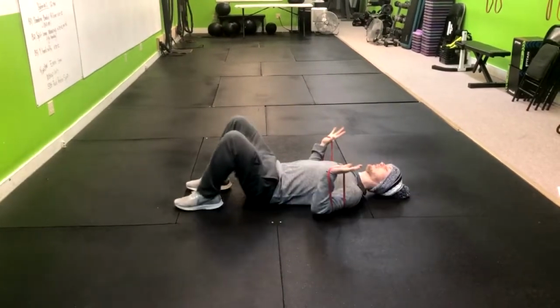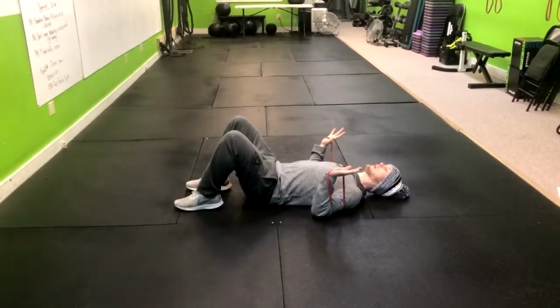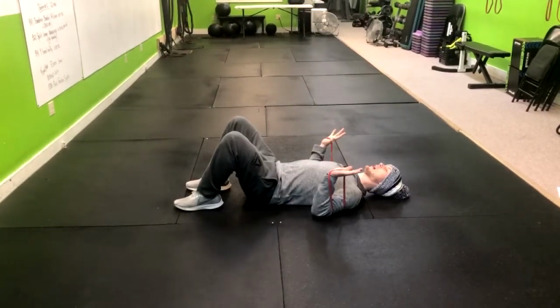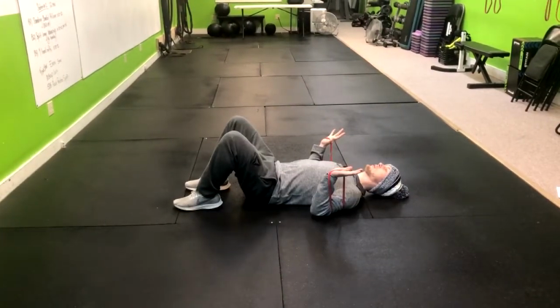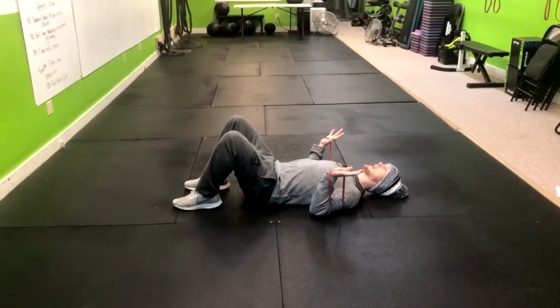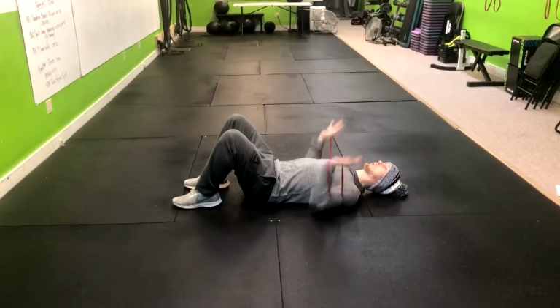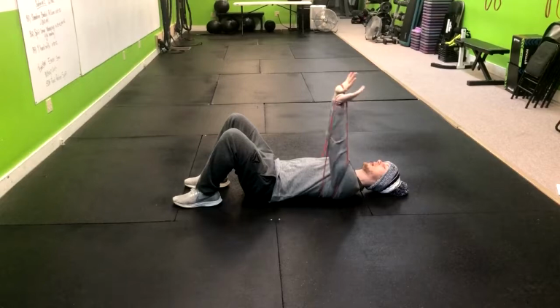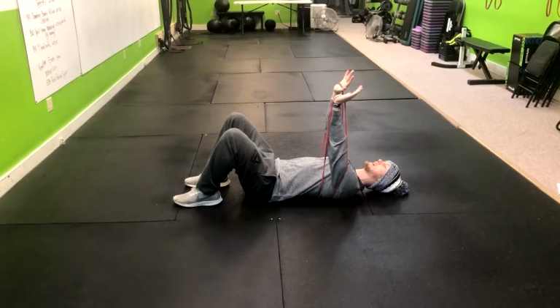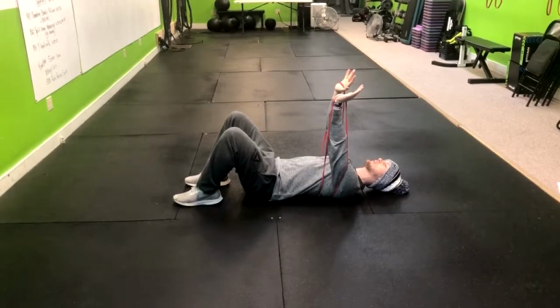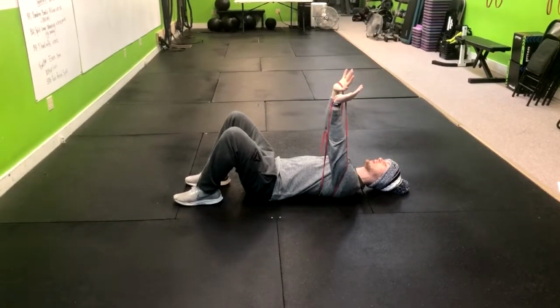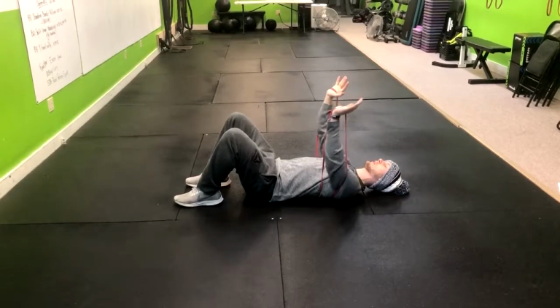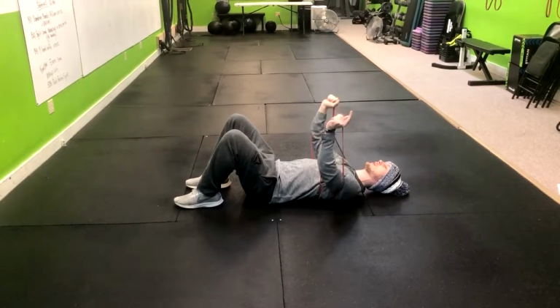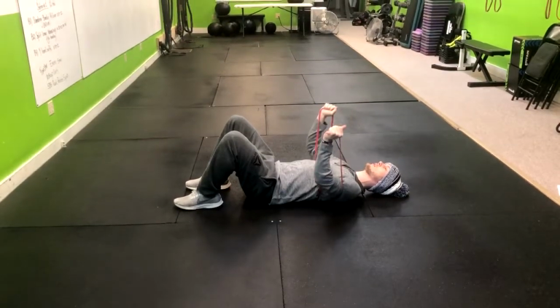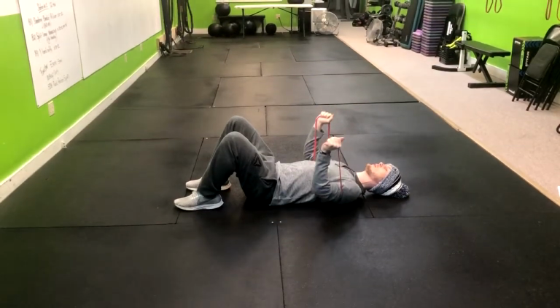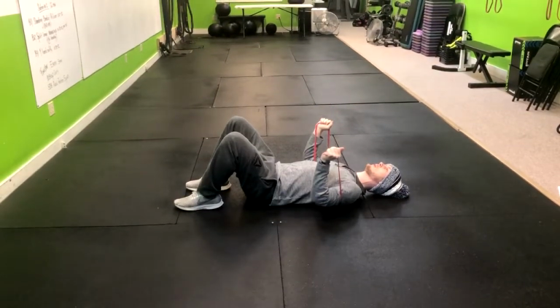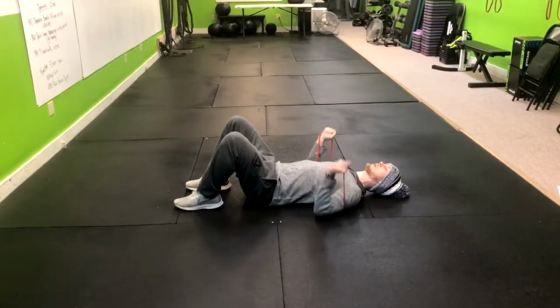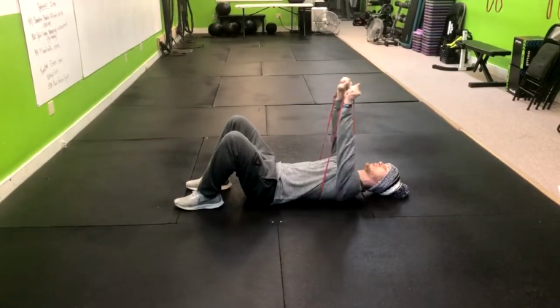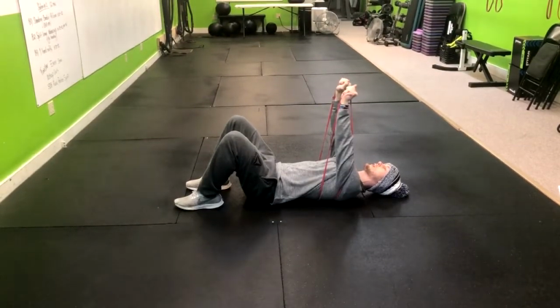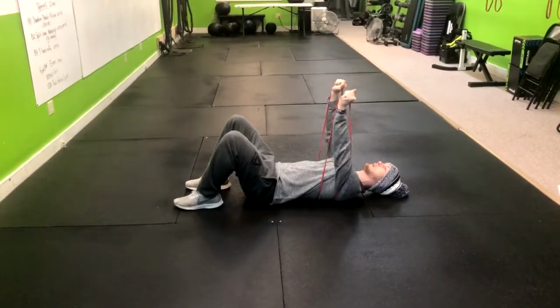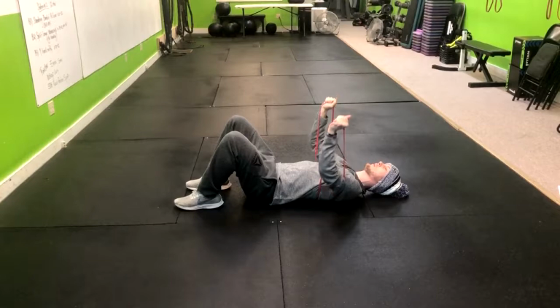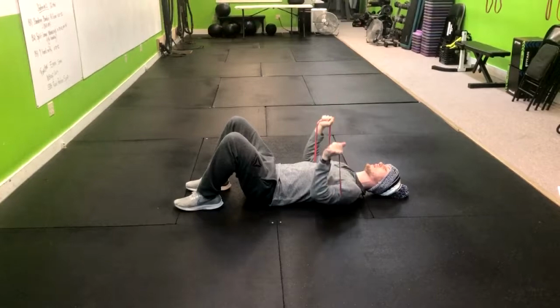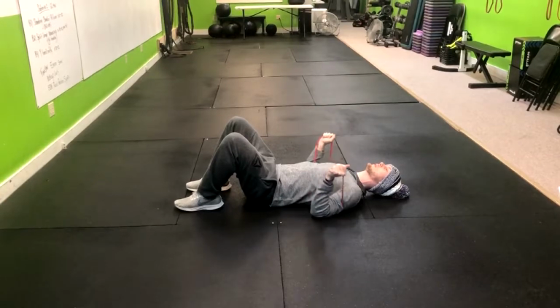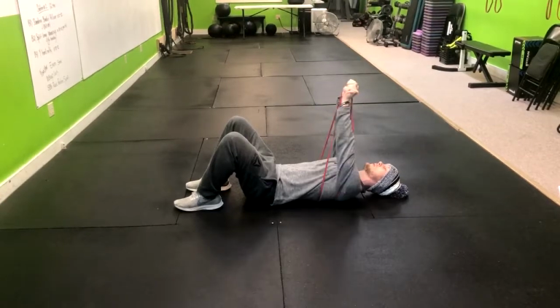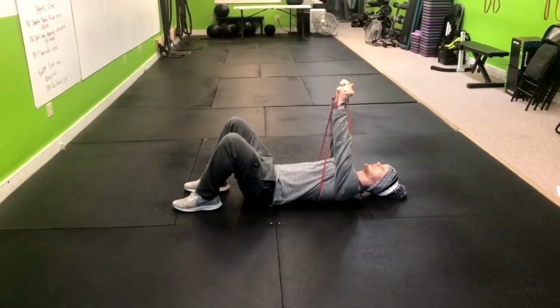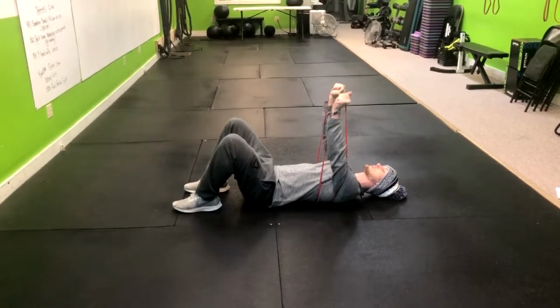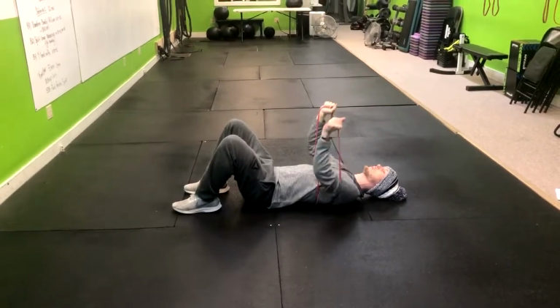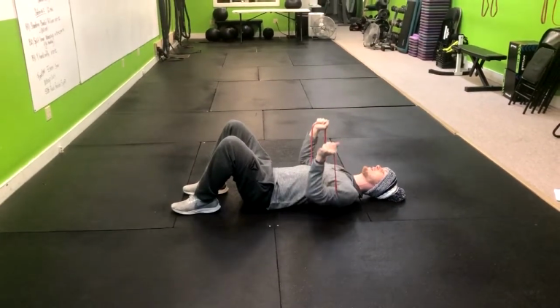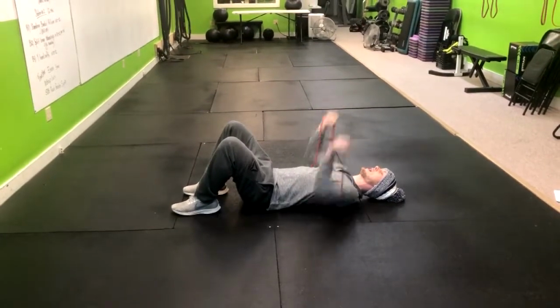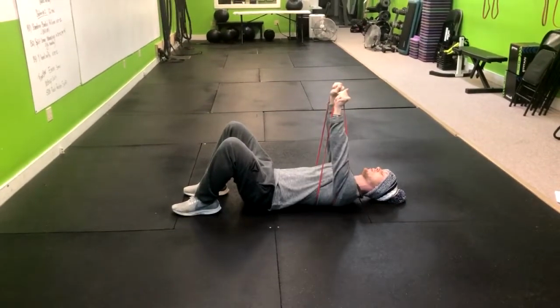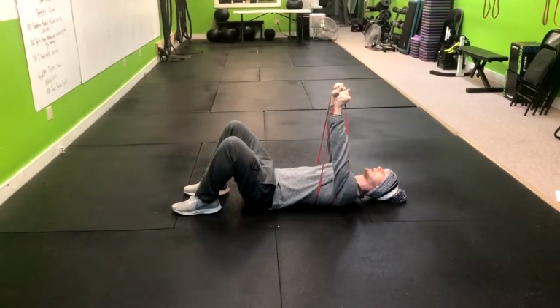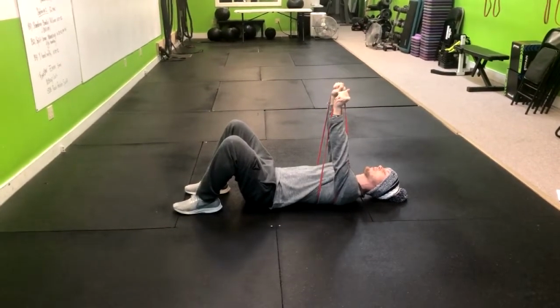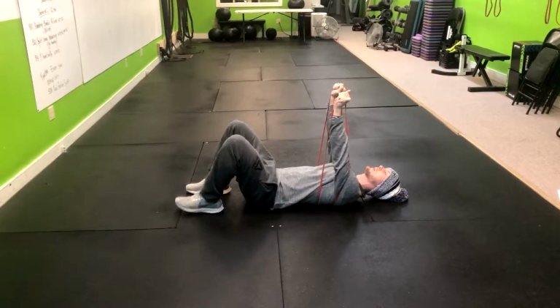From here, exhale up and explode. You're going to go one, two, three, explode up. Slow down on the way, and then push up with speed.